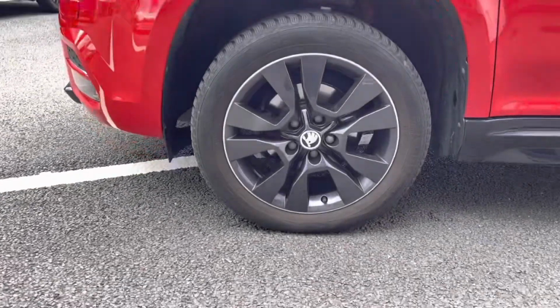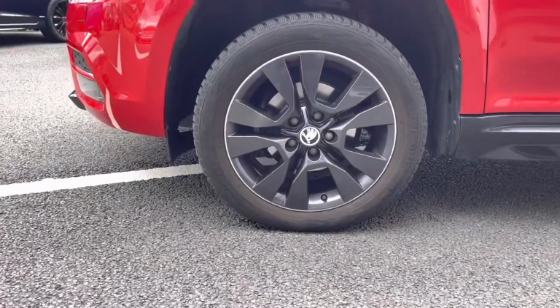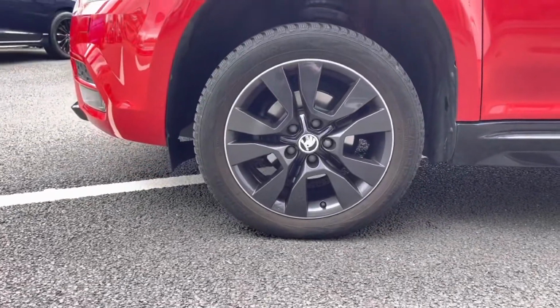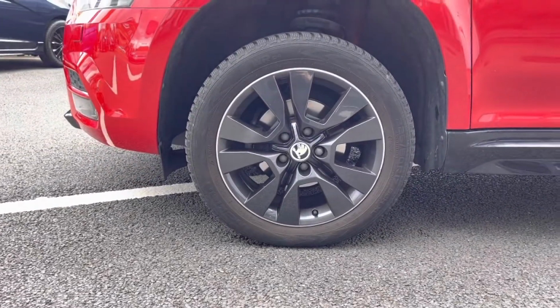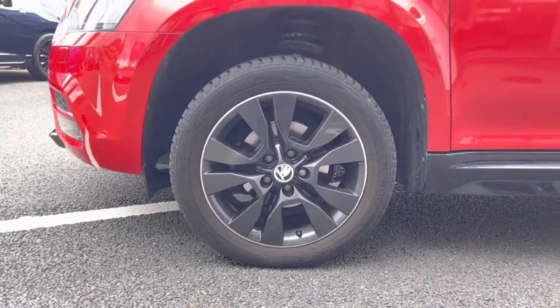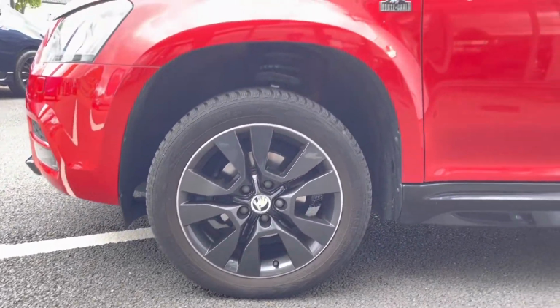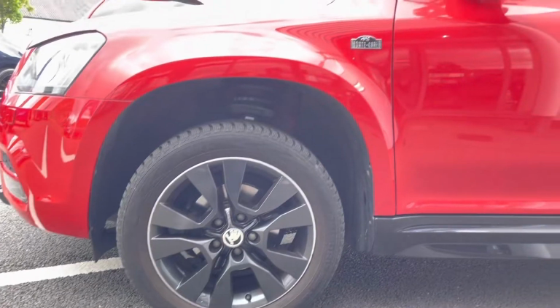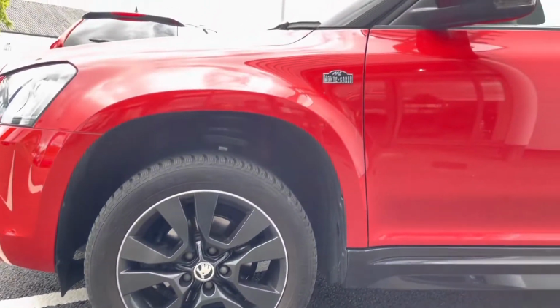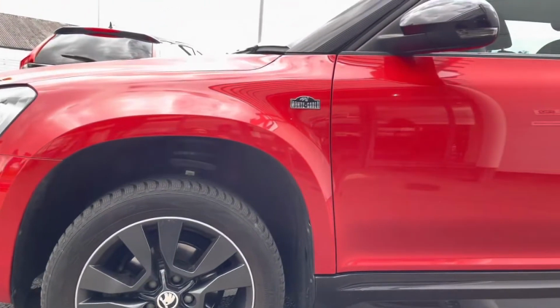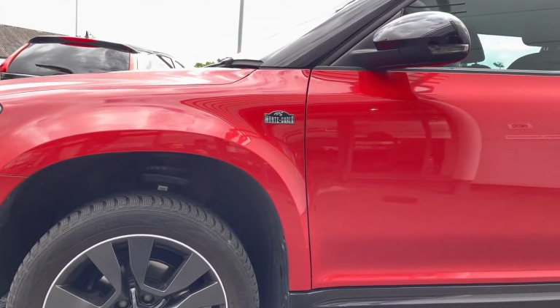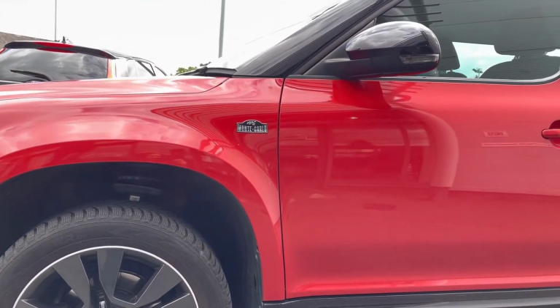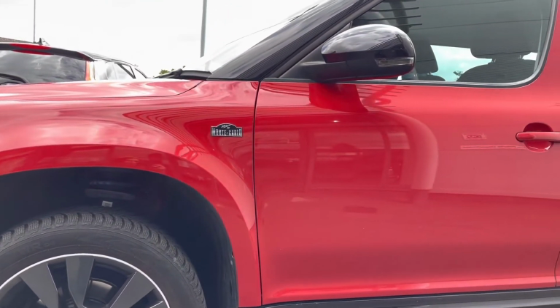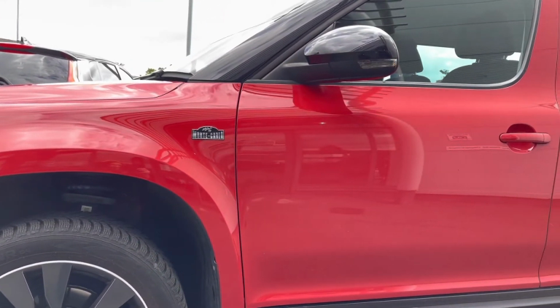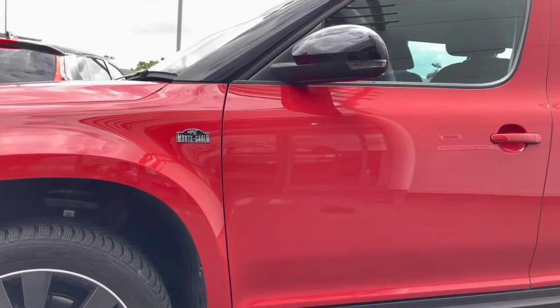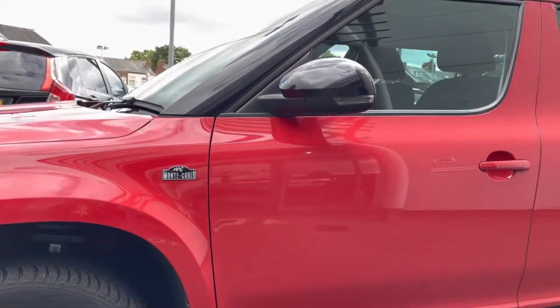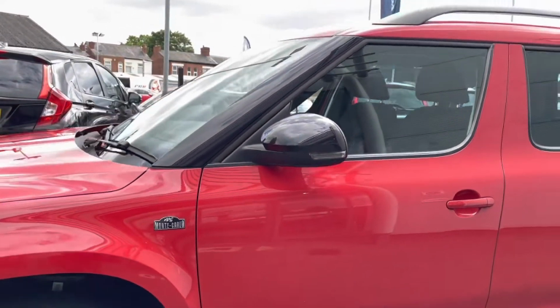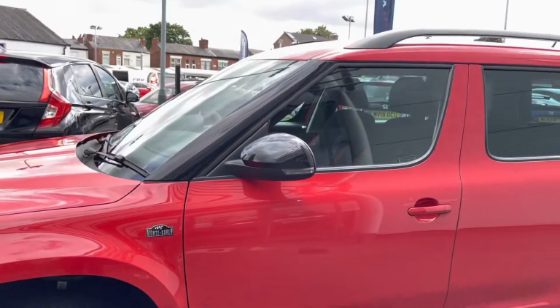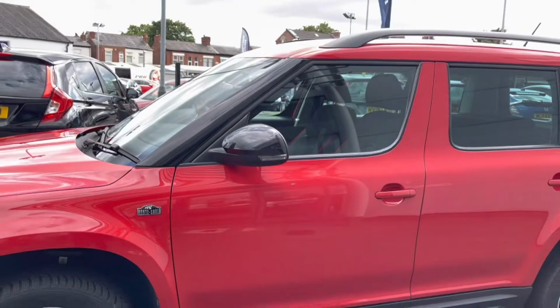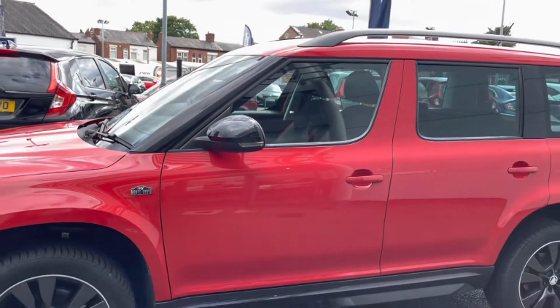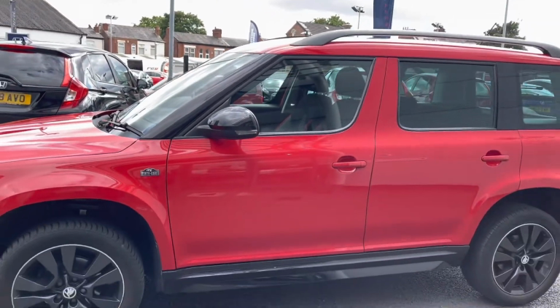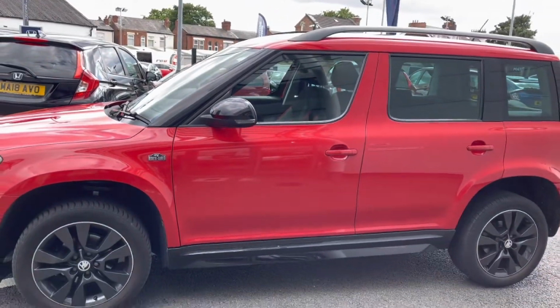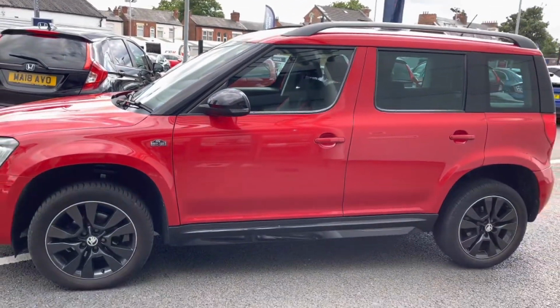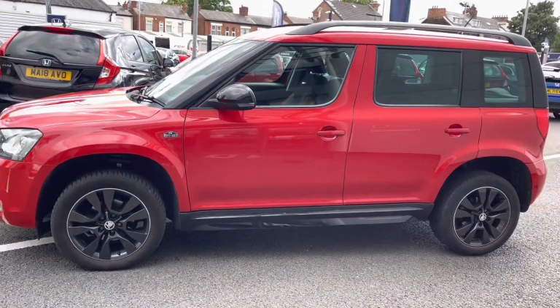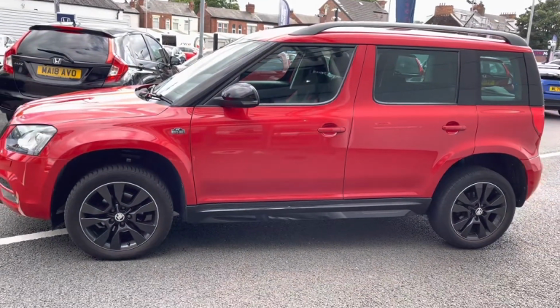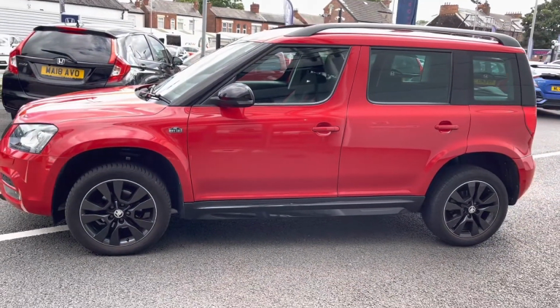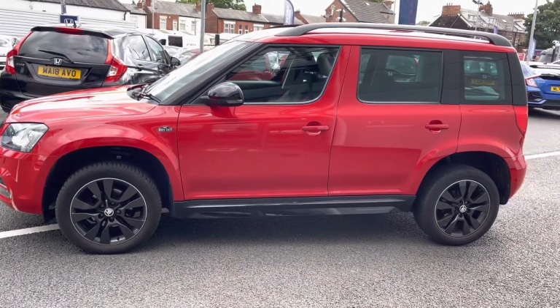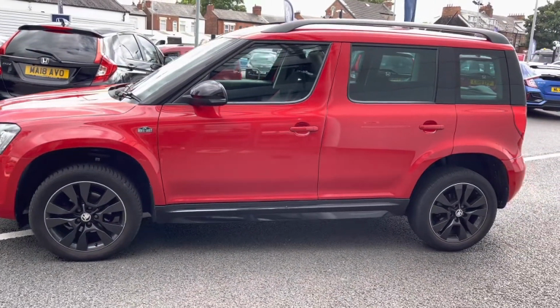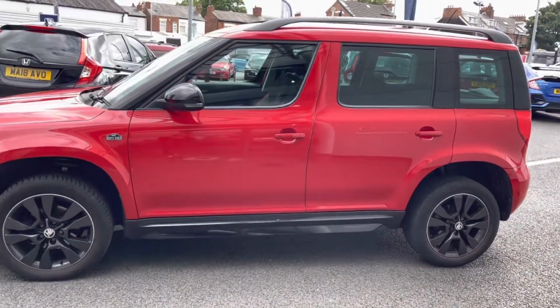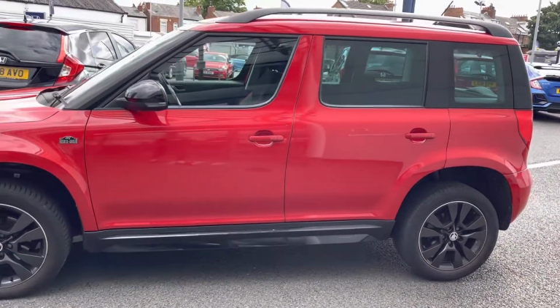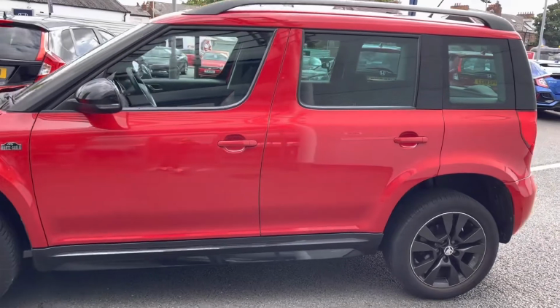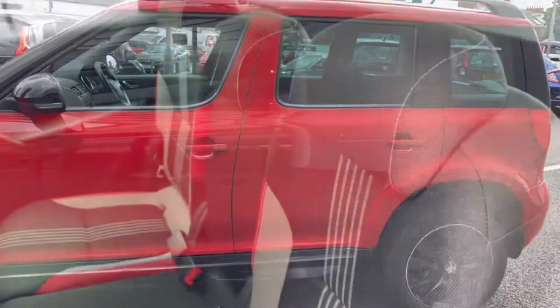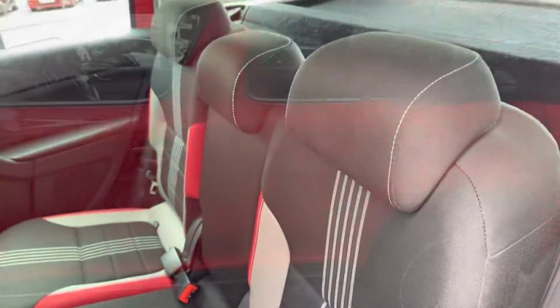As we move around to the side, you do have 17-inch alloys which really highlight the overall exterior, followed by your complementing Monte Carlo badging. You do also have electronically heated and adjustable door mirrors, along with stylish black roof rails.